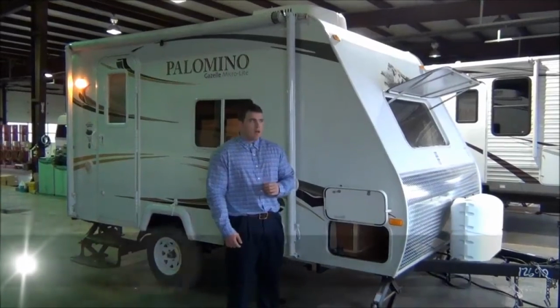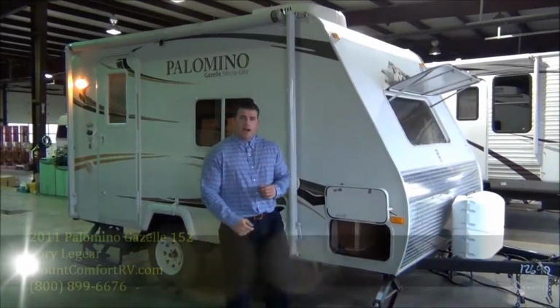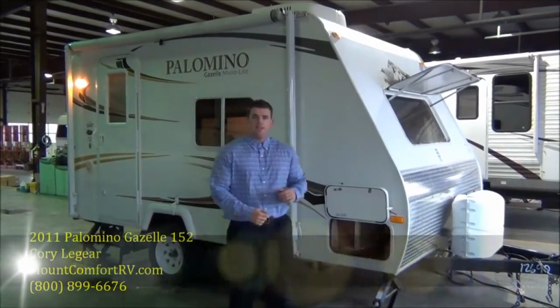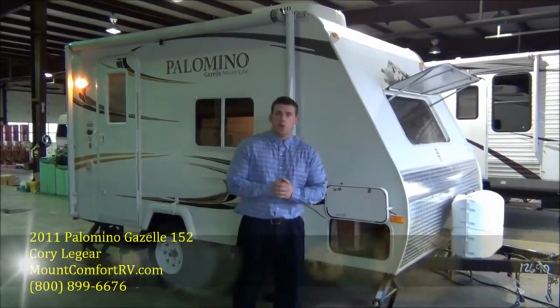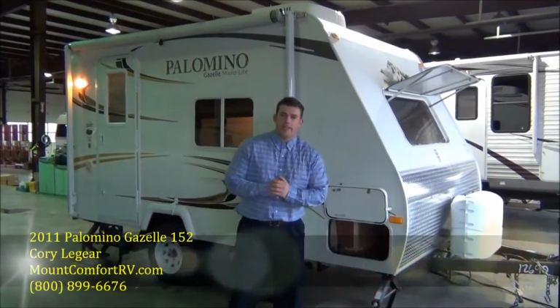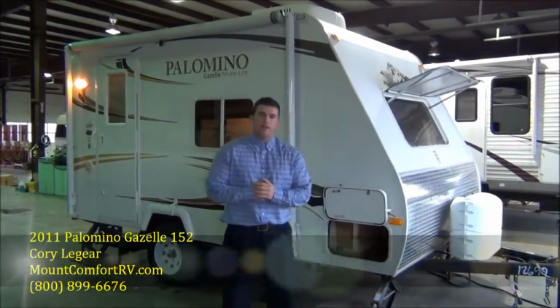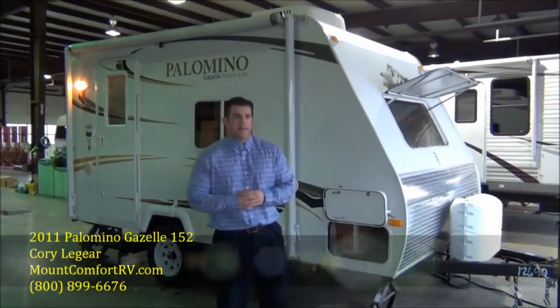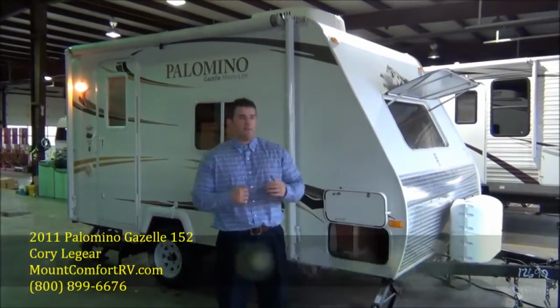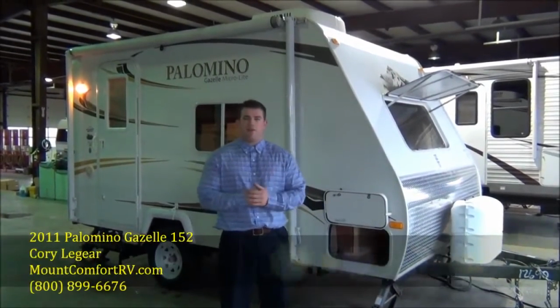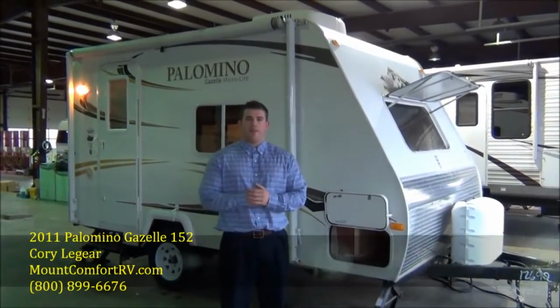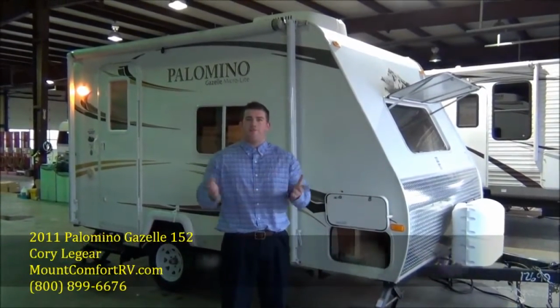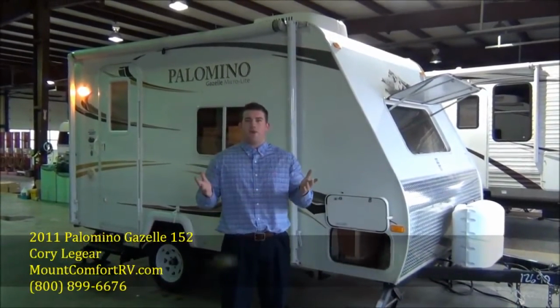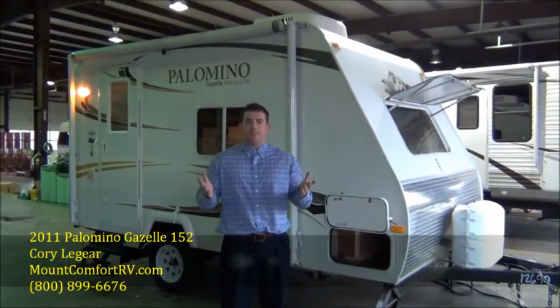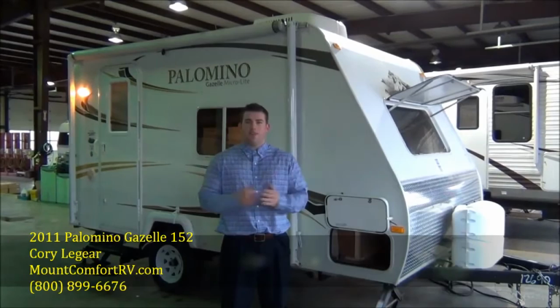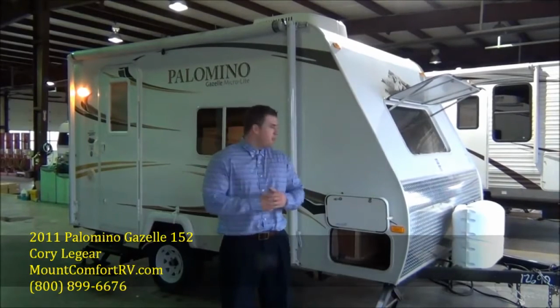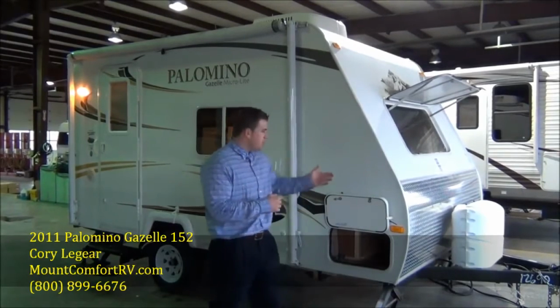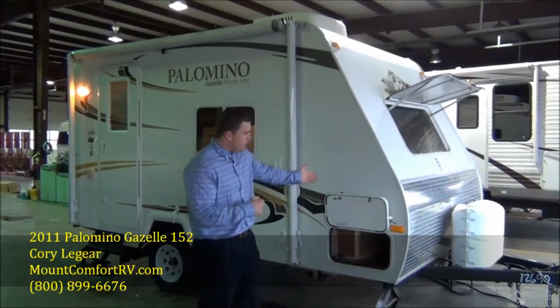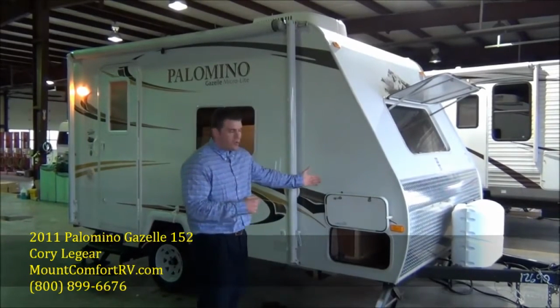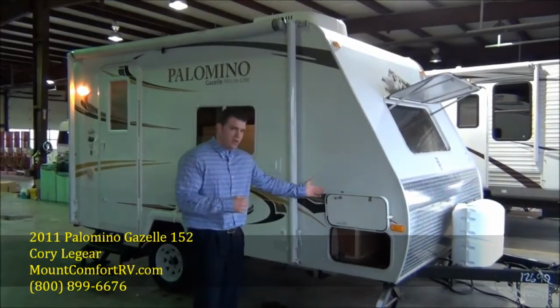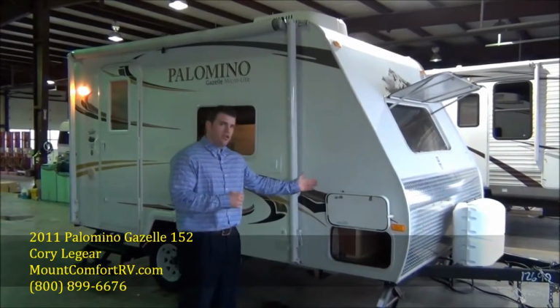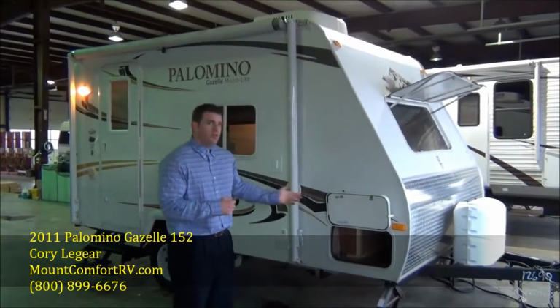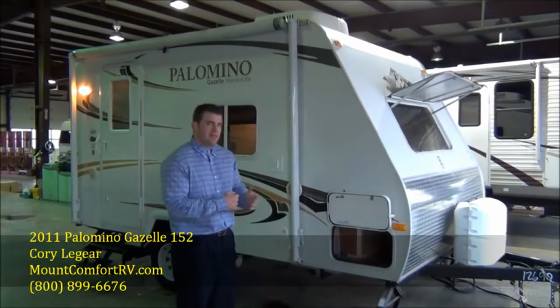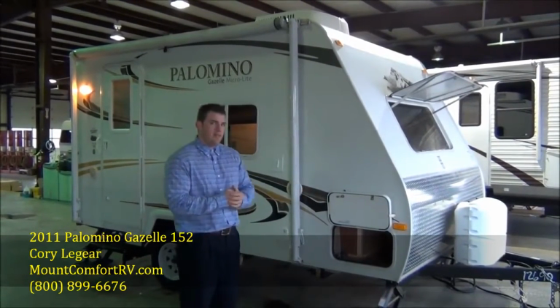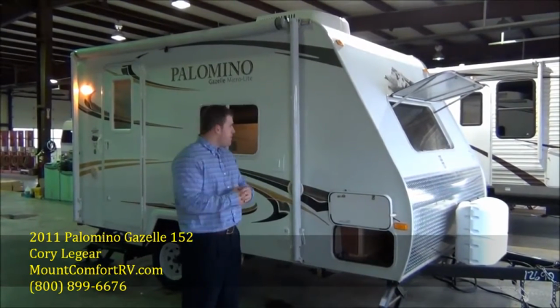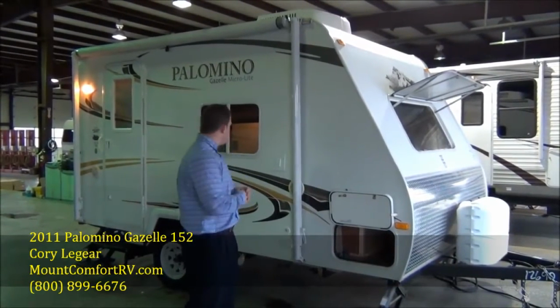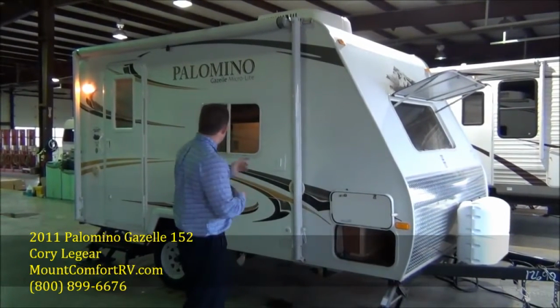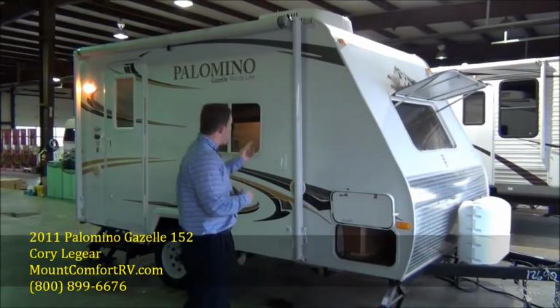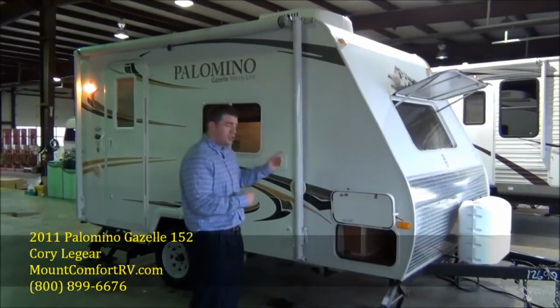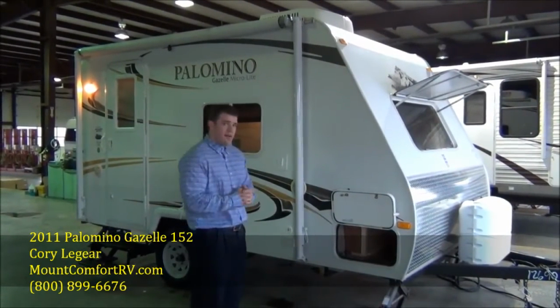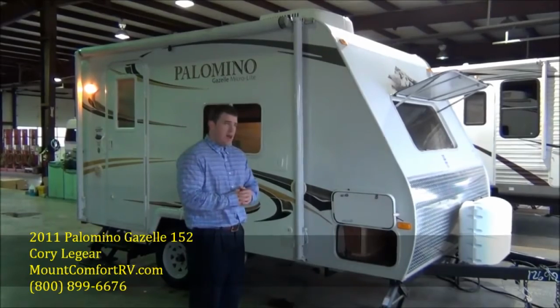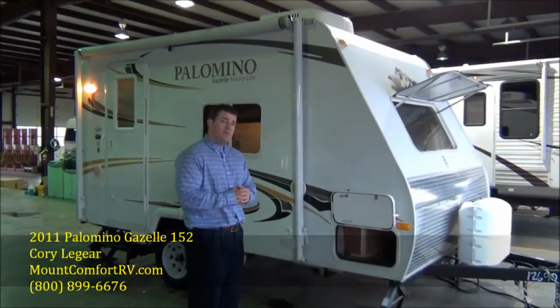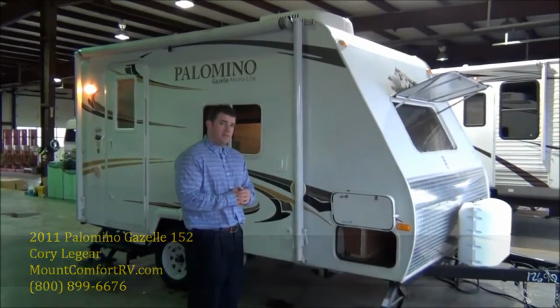Hello guys, this is Cory Laguerre down here at Mt. Comfort RV, your favorite RV salesman. I'm going to give you a quick walk around on our new 2011 Palomino Gazelle Ultralight 152.